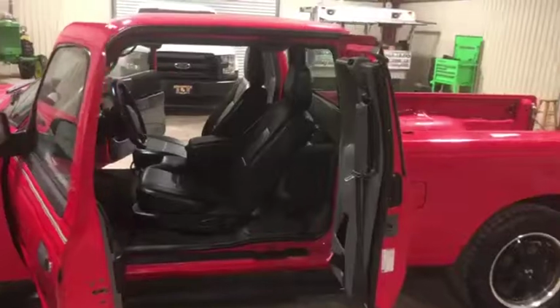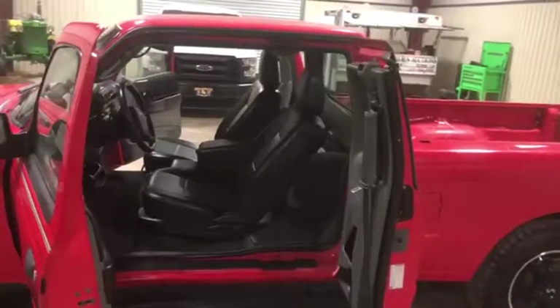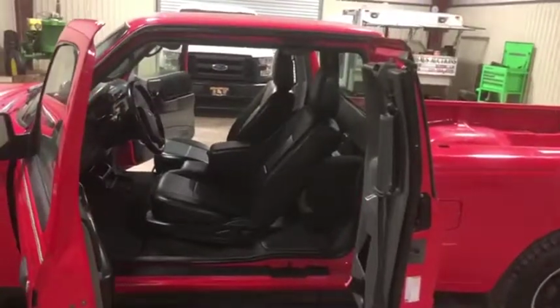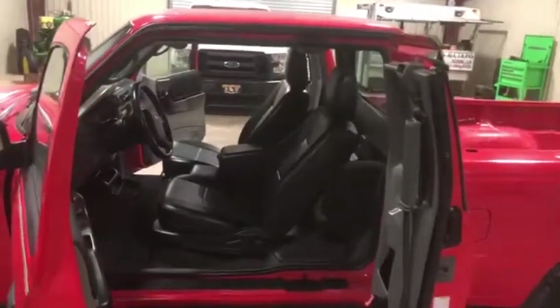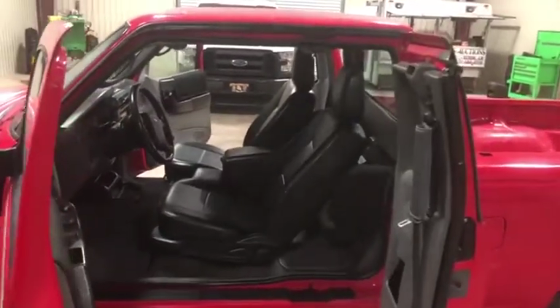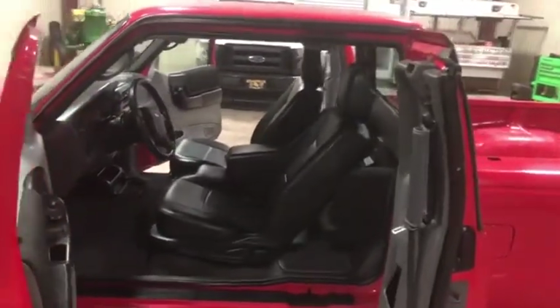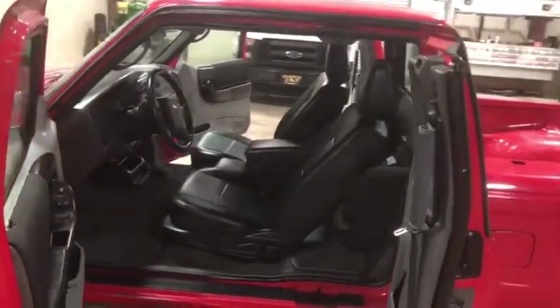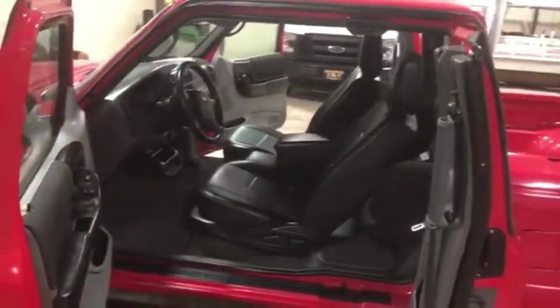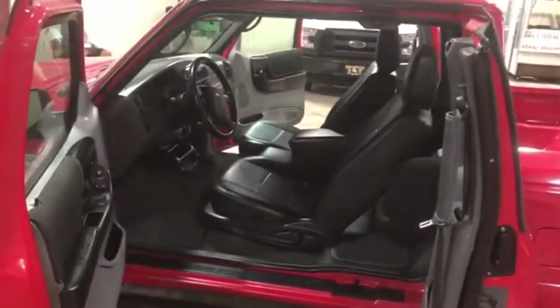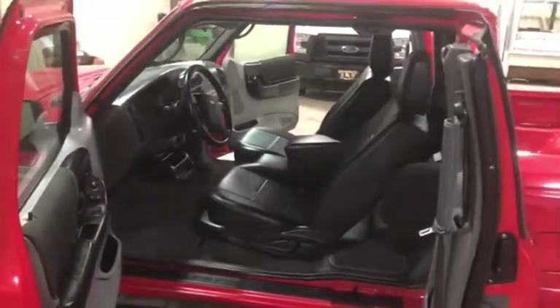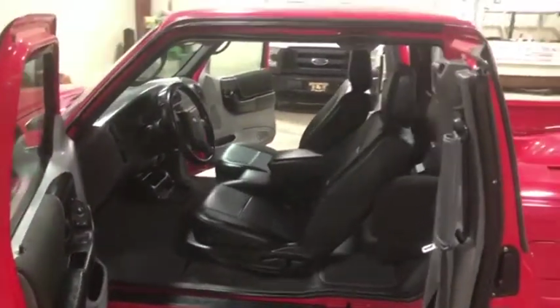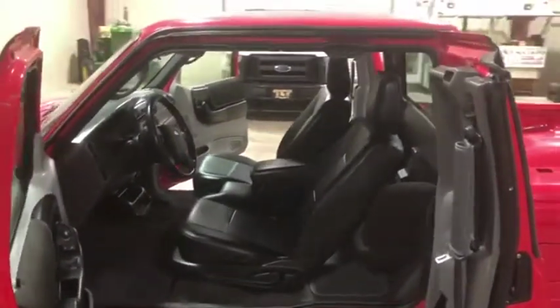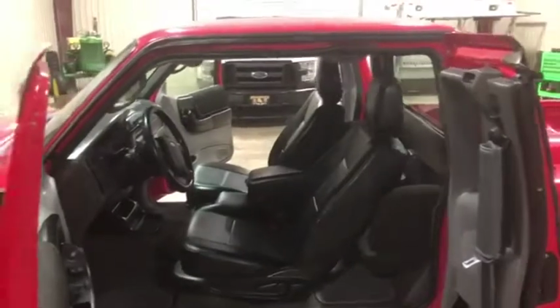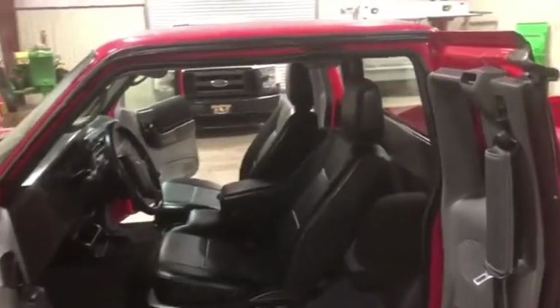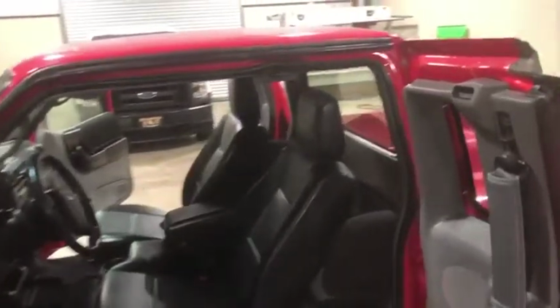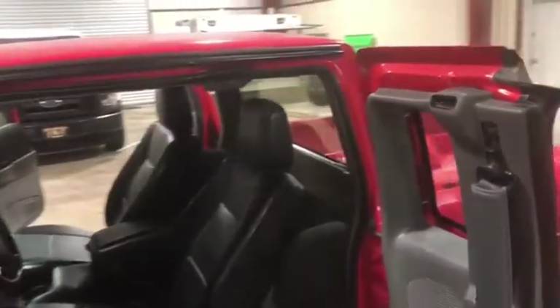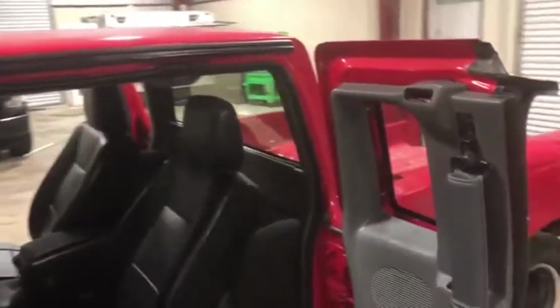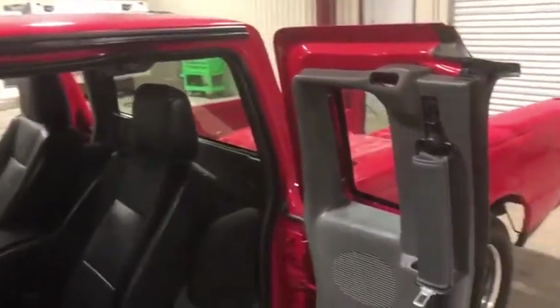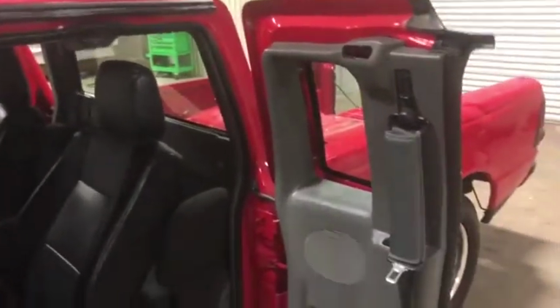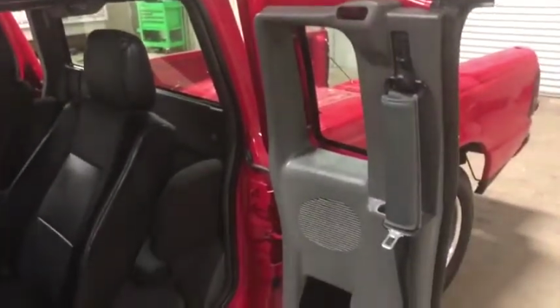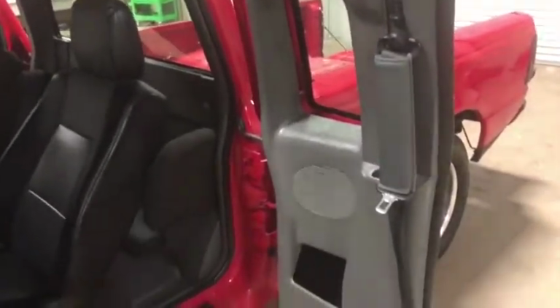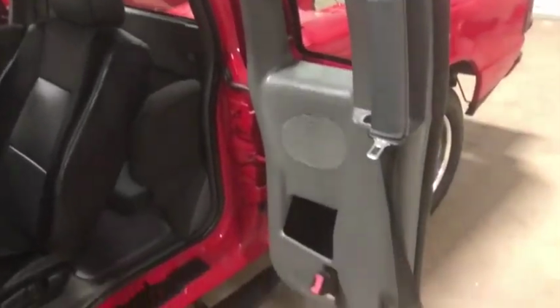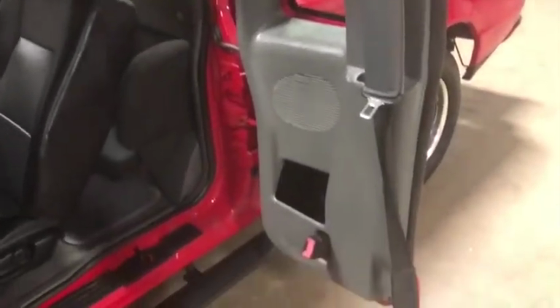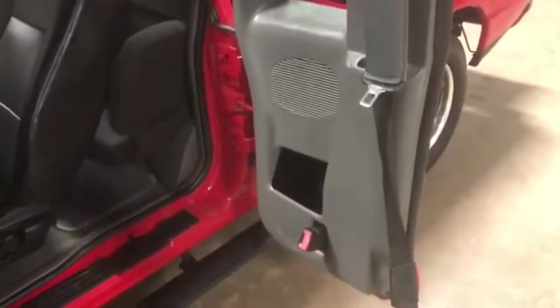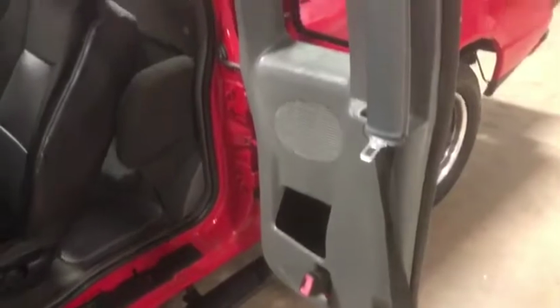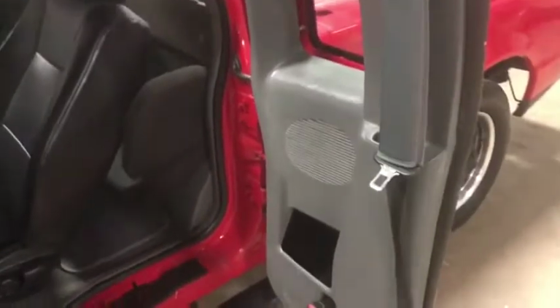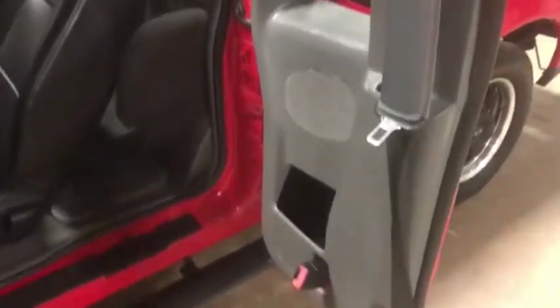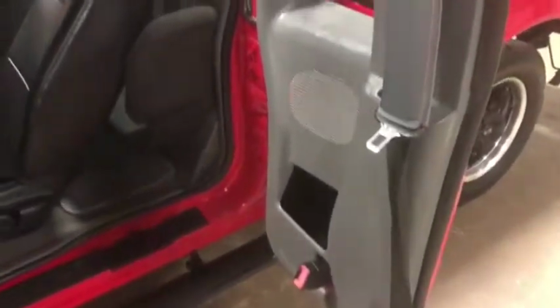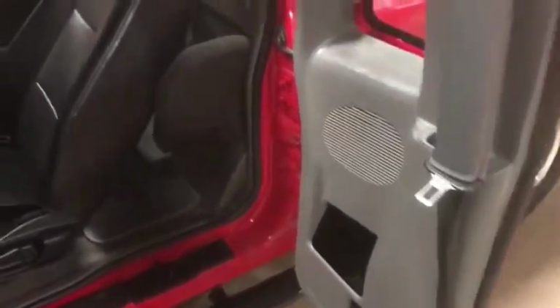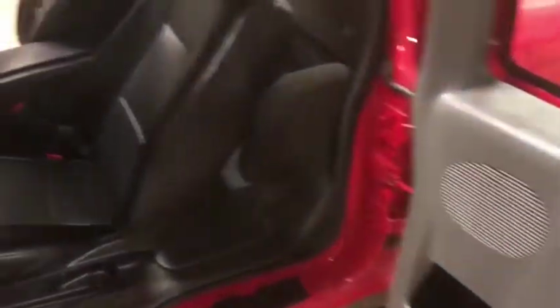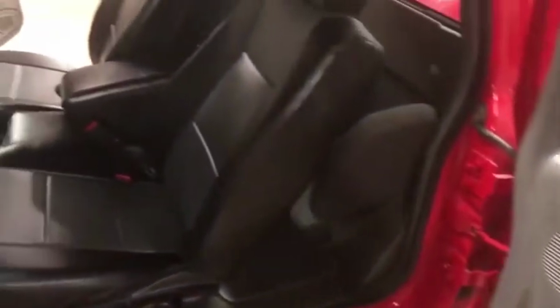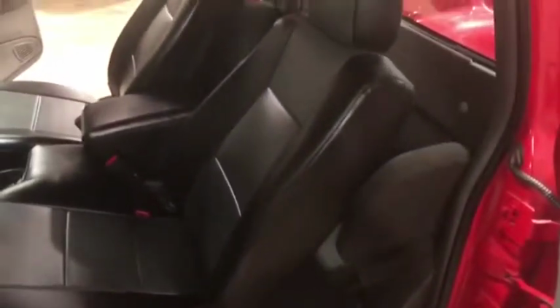Here is your interior walk-around video on this 2010 Ford Ranger XLT extended cab. All four doors do open and swing out of the way. Here's your rear driver door panel — as you can see, it's in pretty good shape. It does have the seat belt to go along with it. Here's your driver's seat.